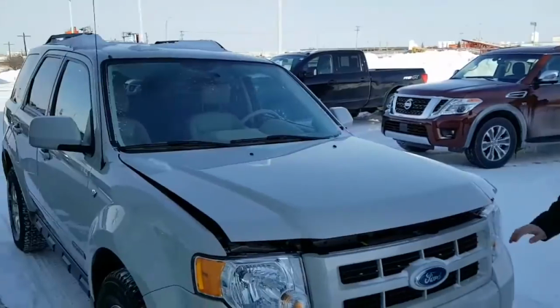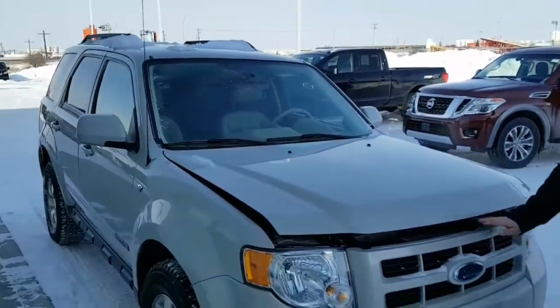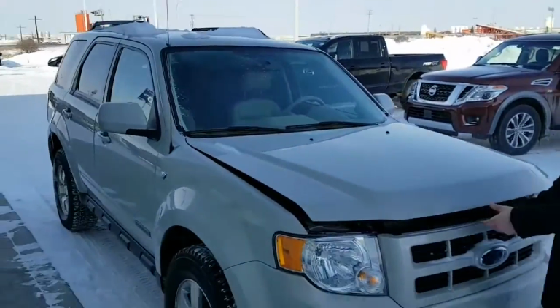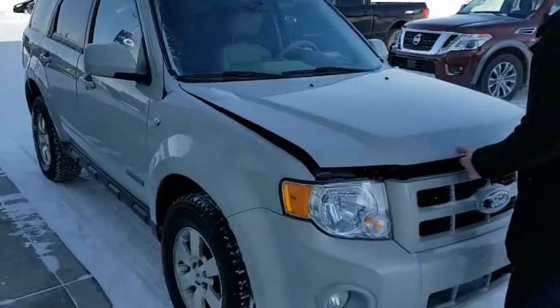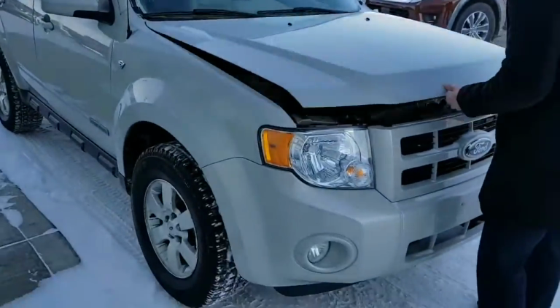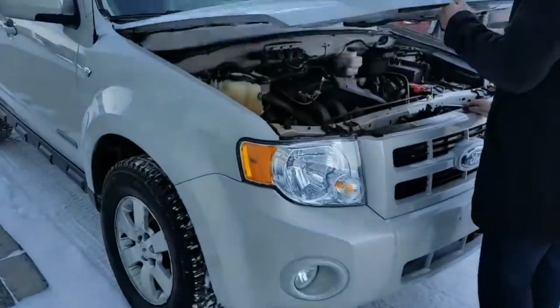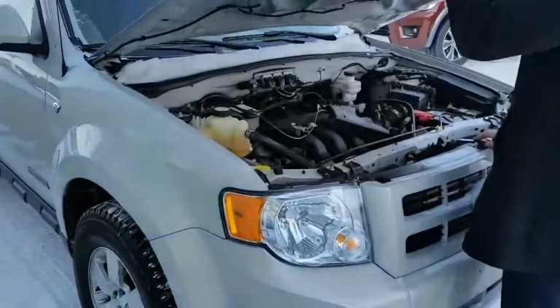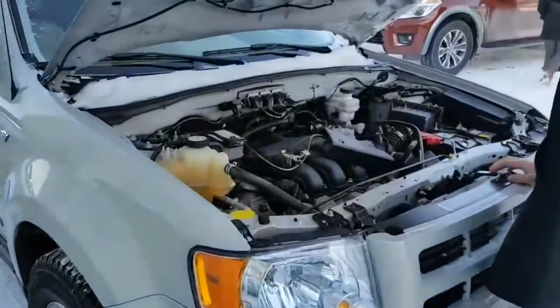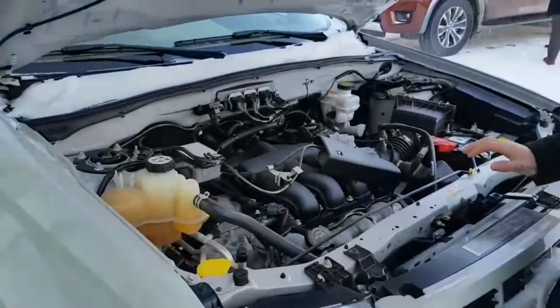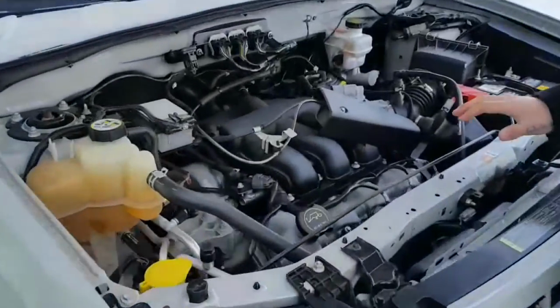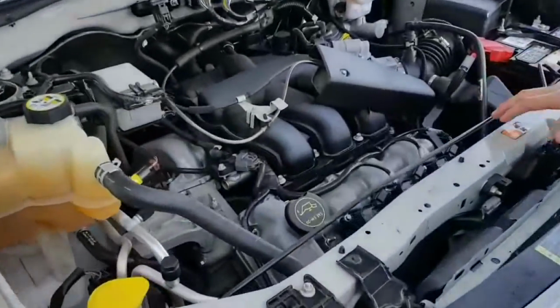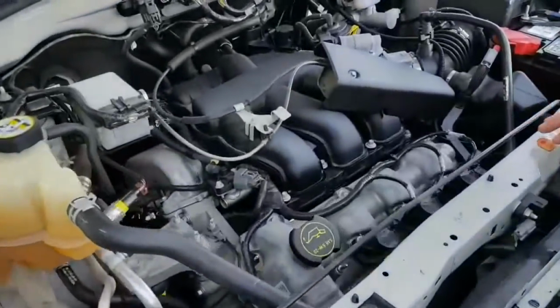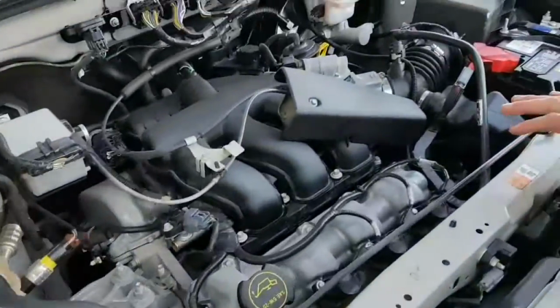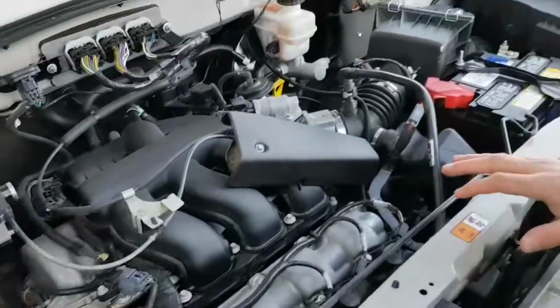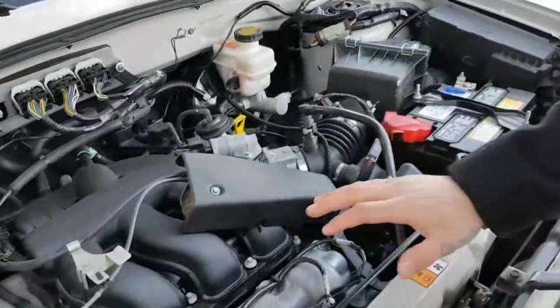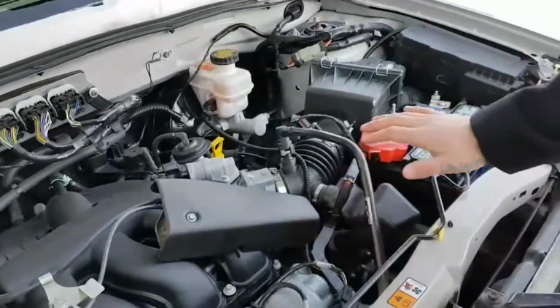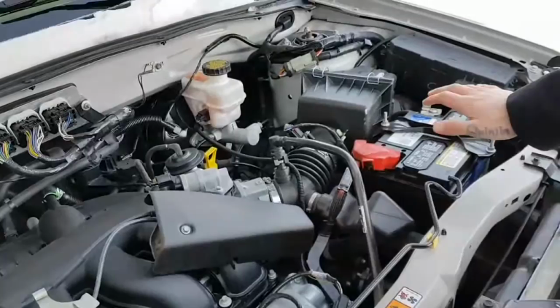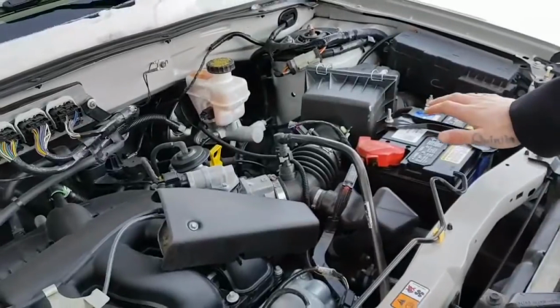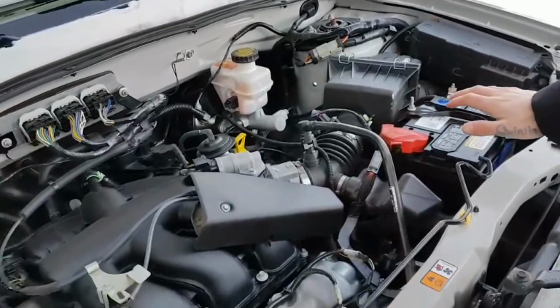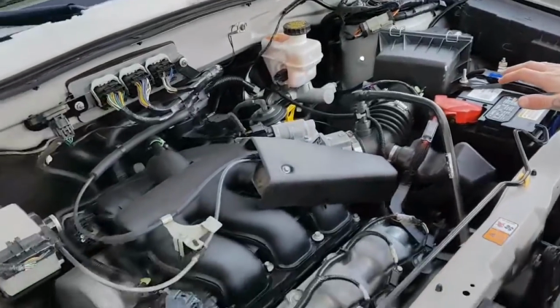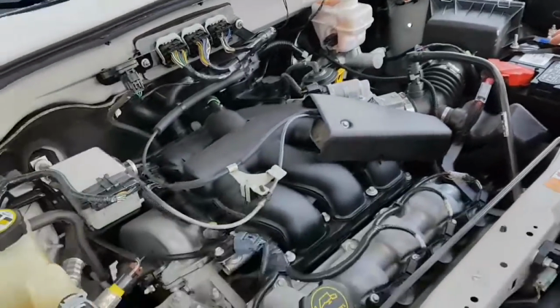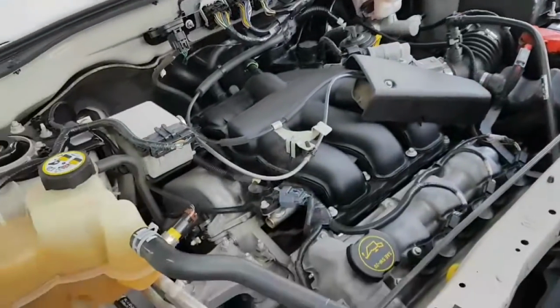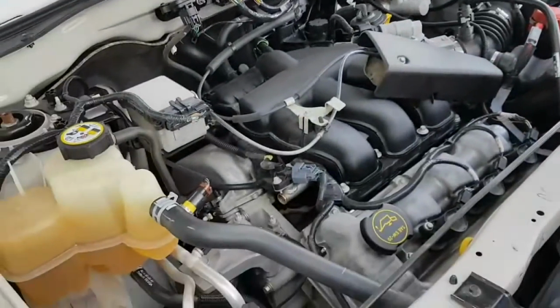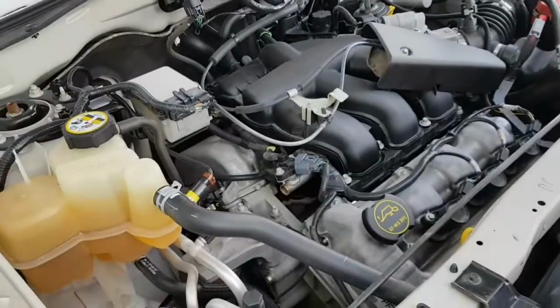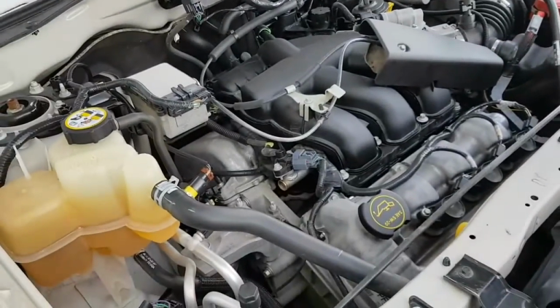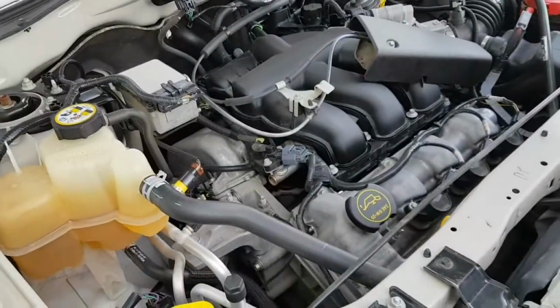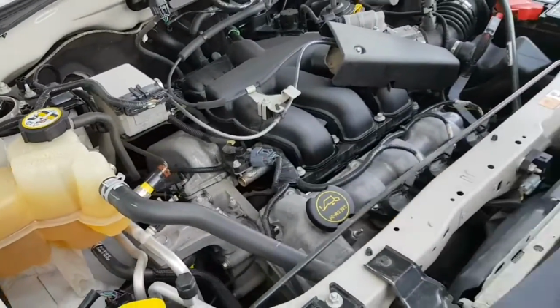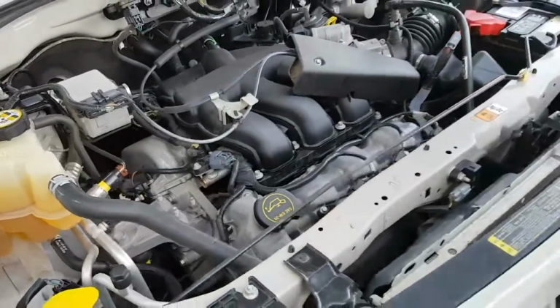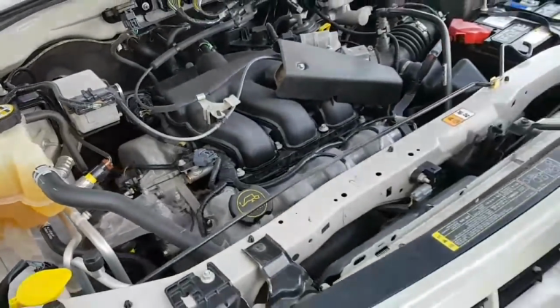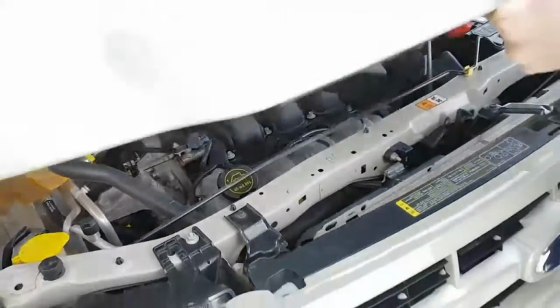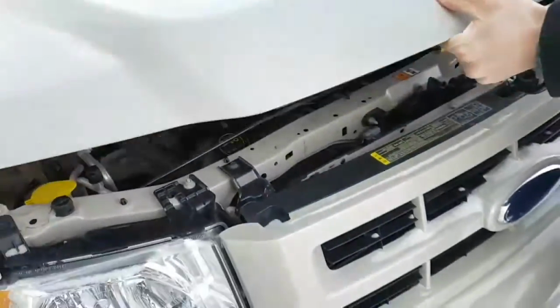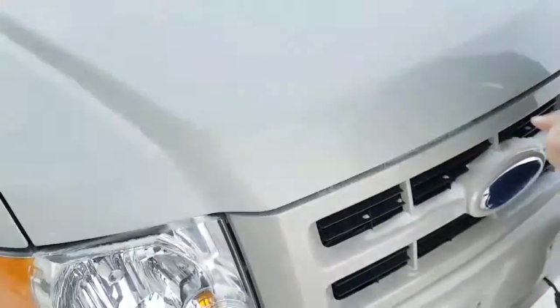I'll just show you the entry bay here — it's really clean. You've got your V6 3.0 liter, and as you can see it's in really great condition.